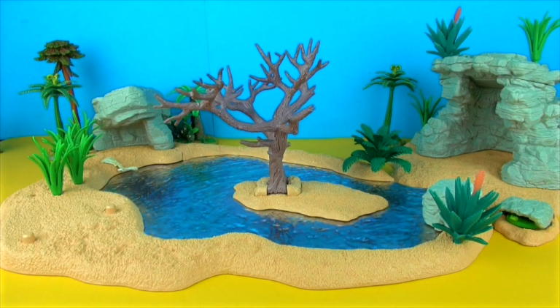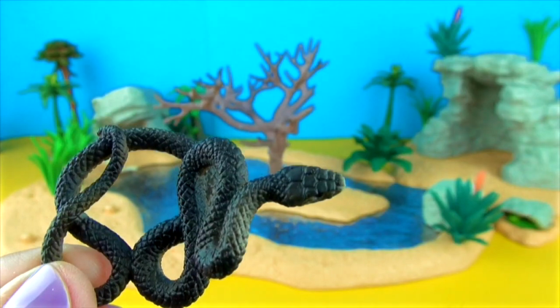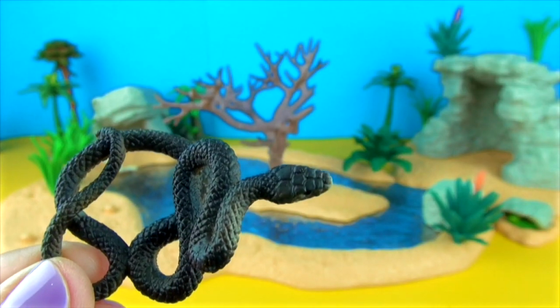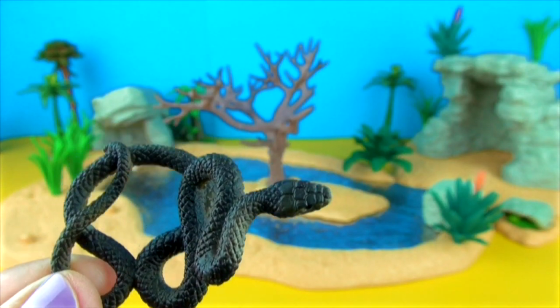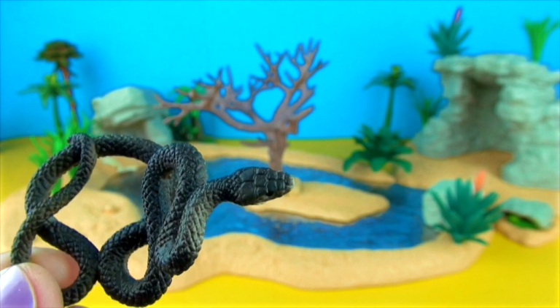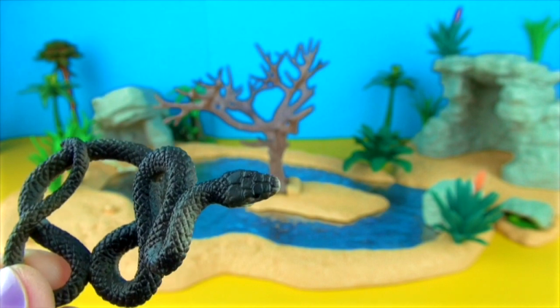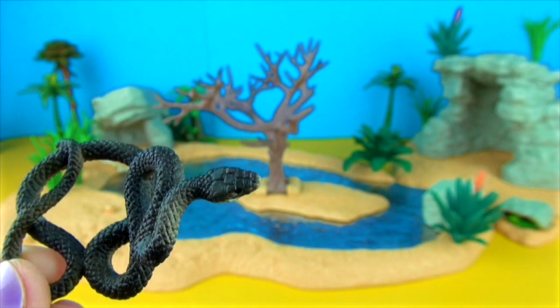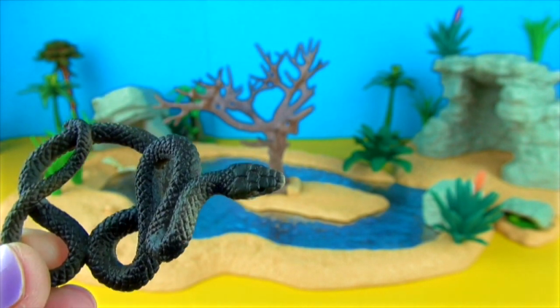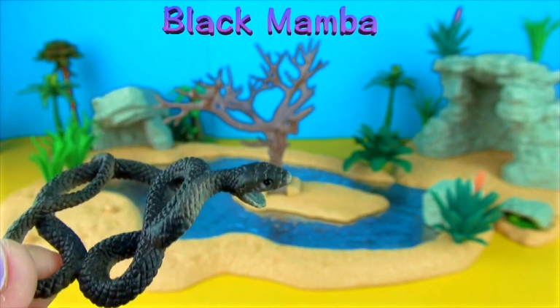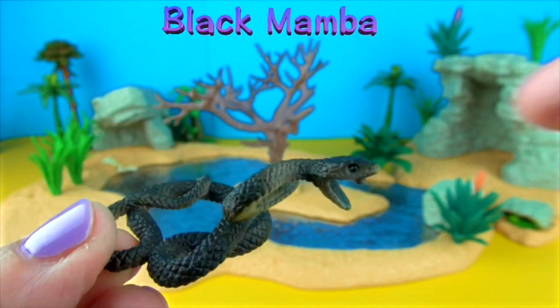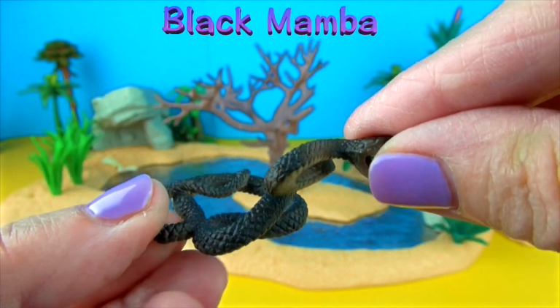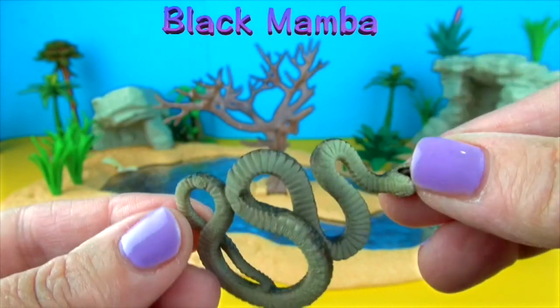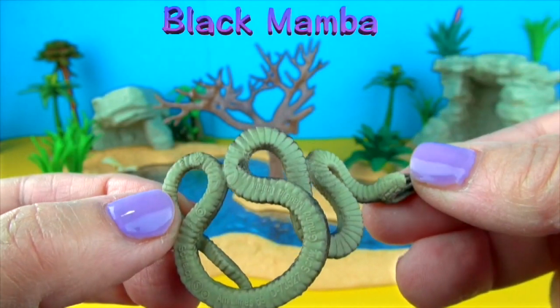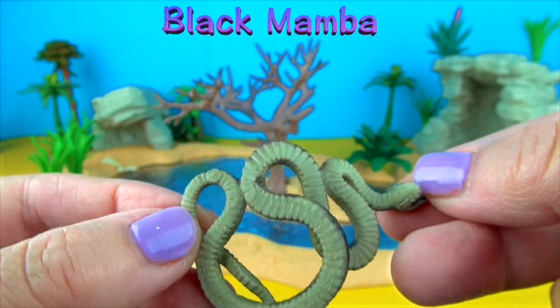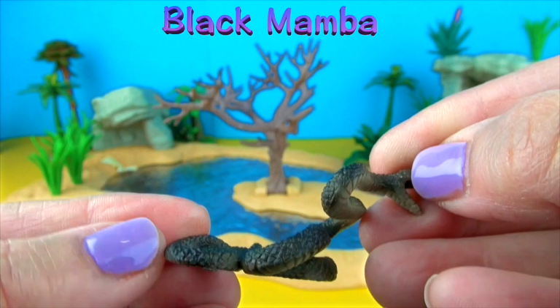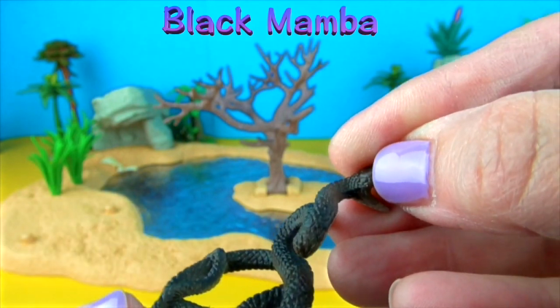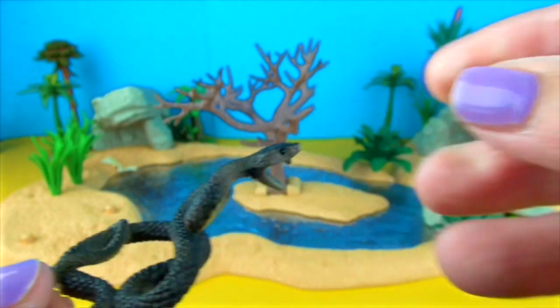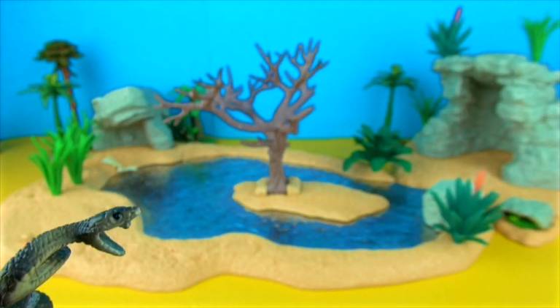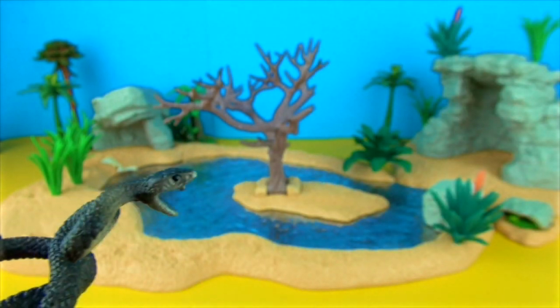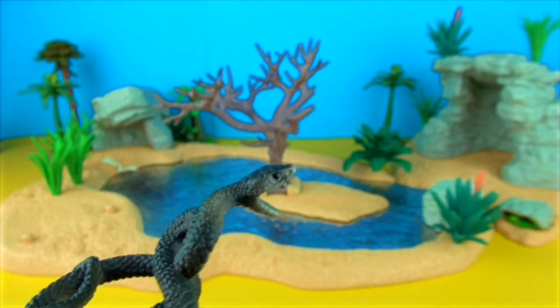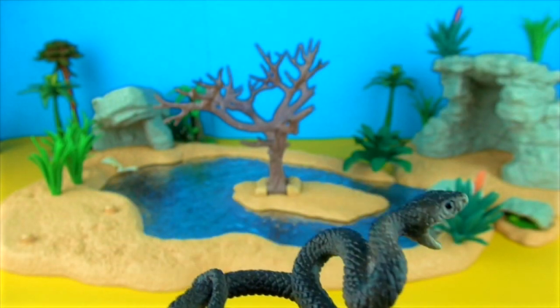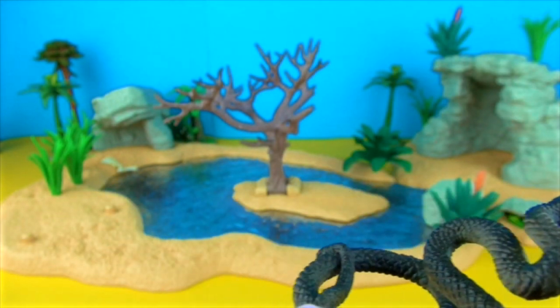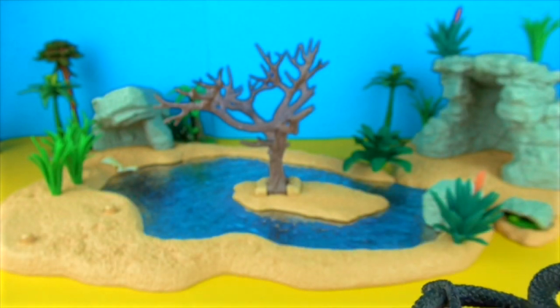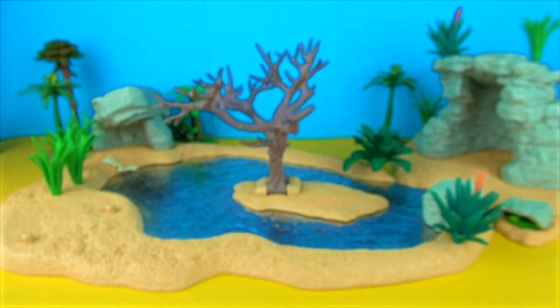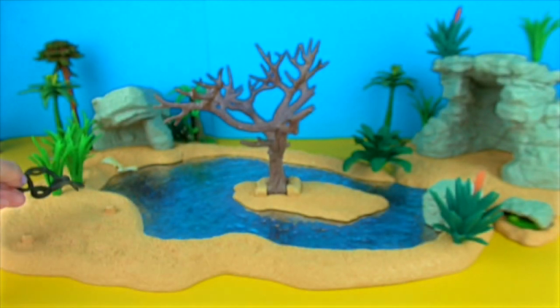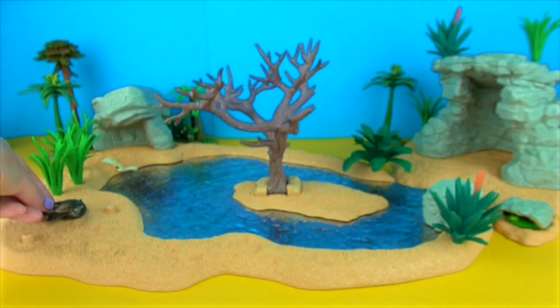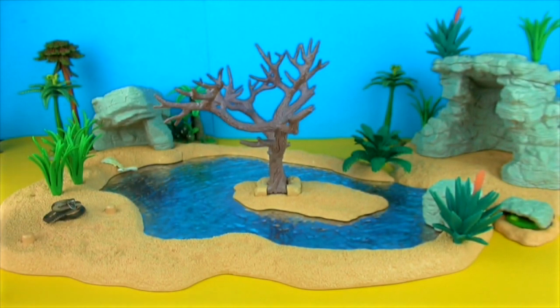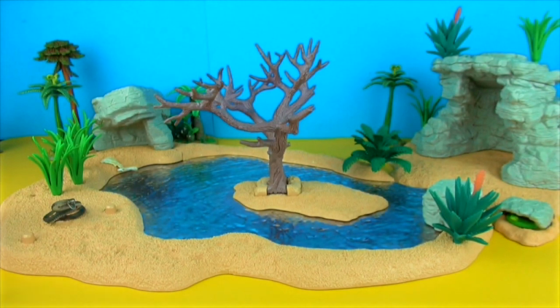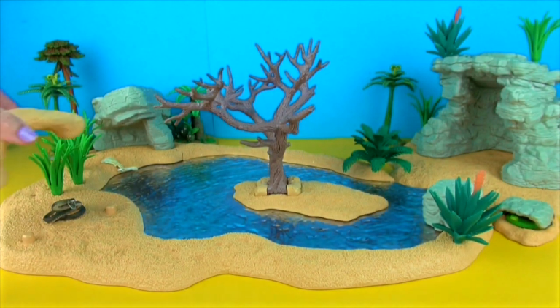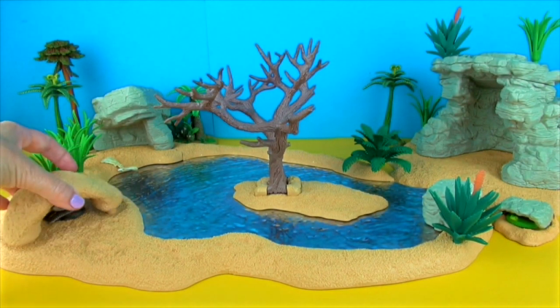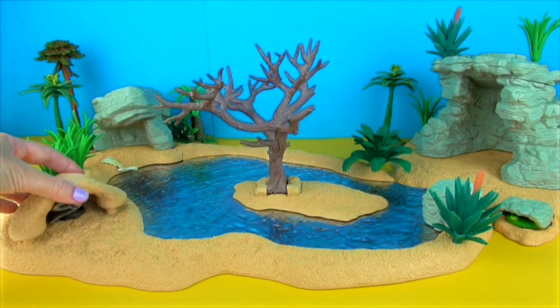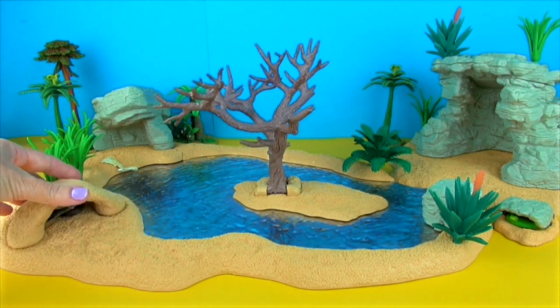This is a Black Mamba snake, one of the world's deadliest snakes. It is the fastest and longest land snake in the world. Black Mambas are actually brownish in colour with a pale belly. Their name comes from the black colour inside their mouths.